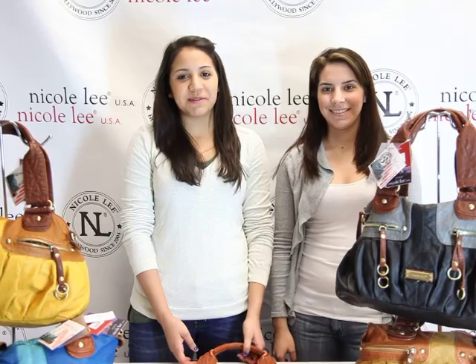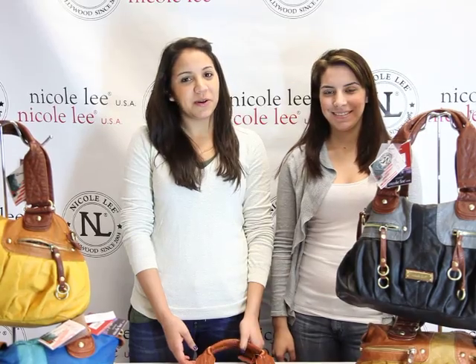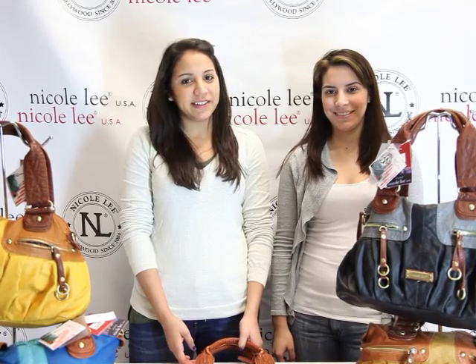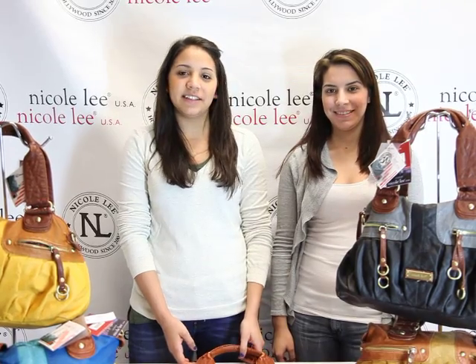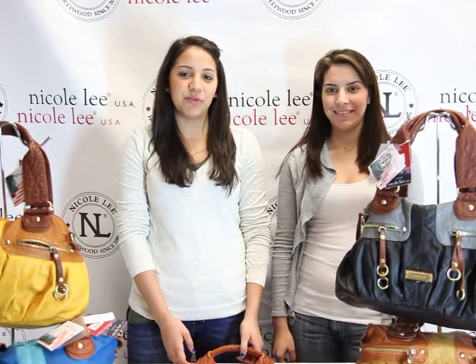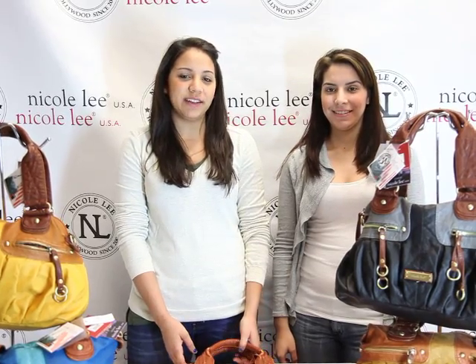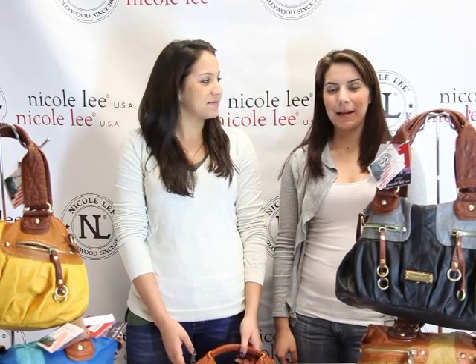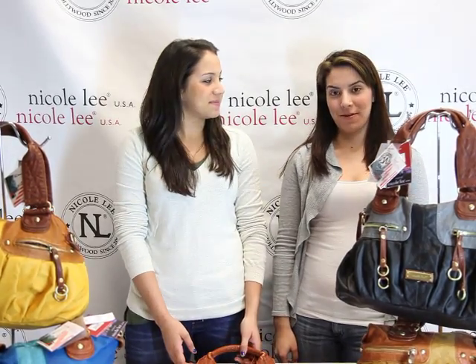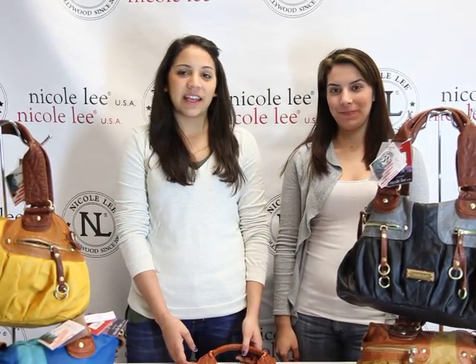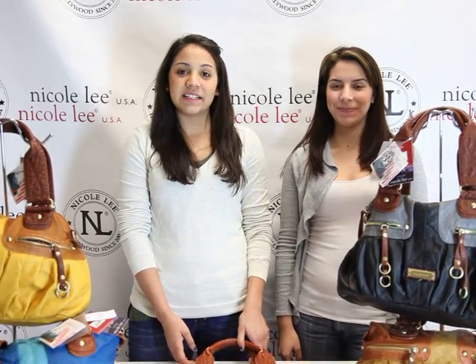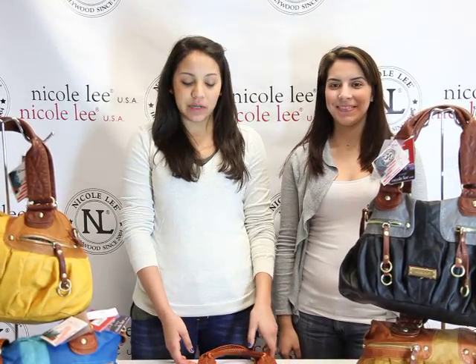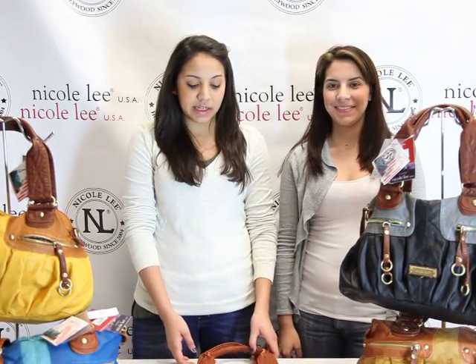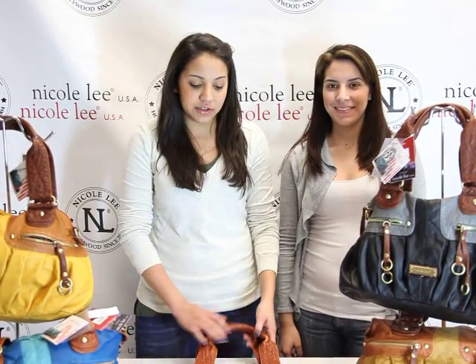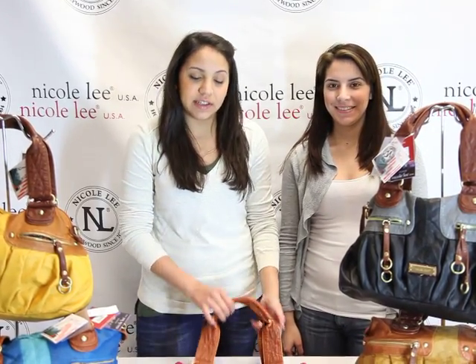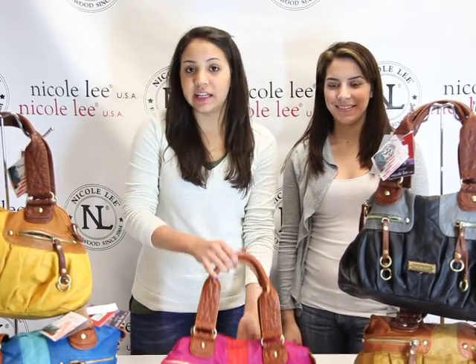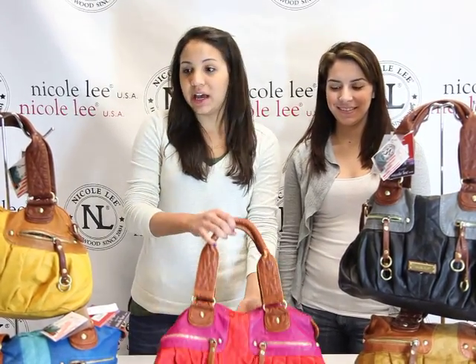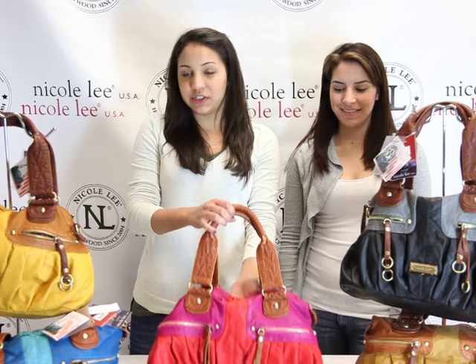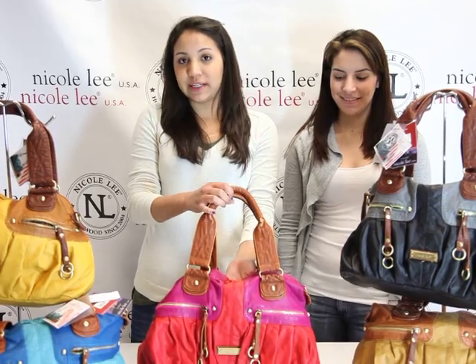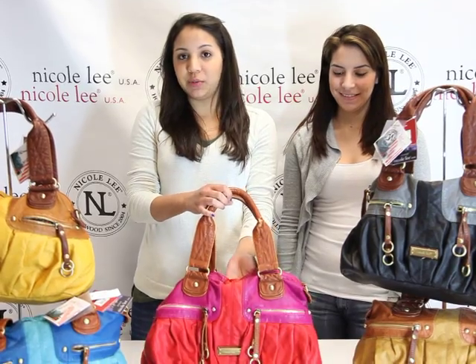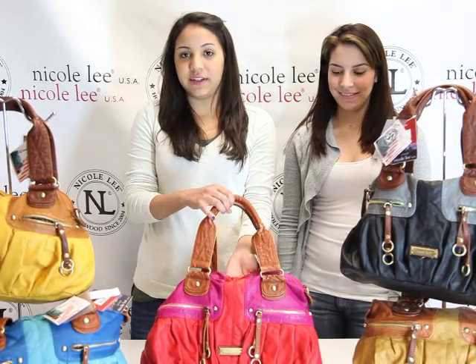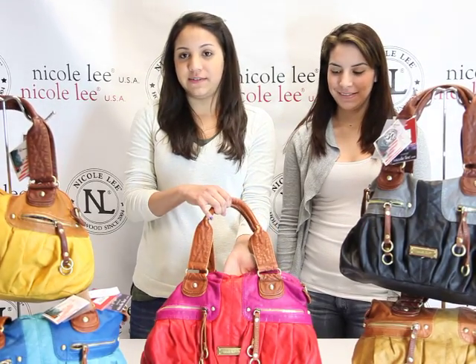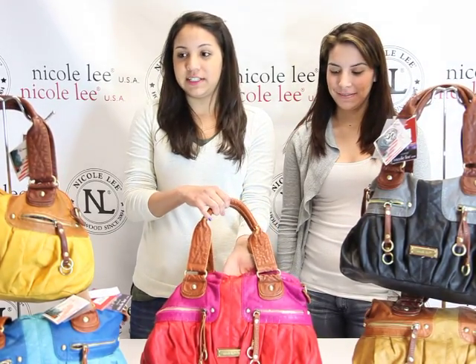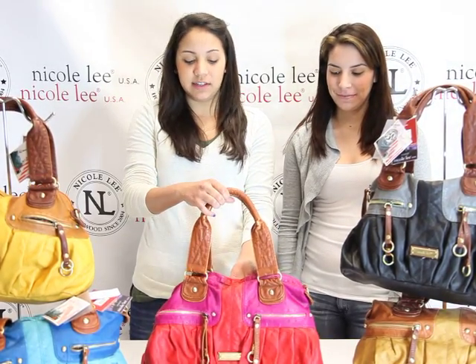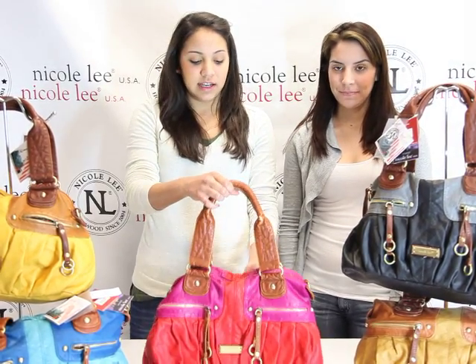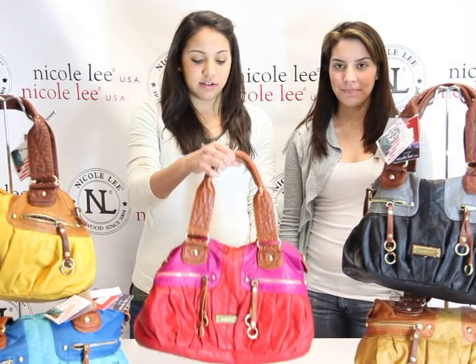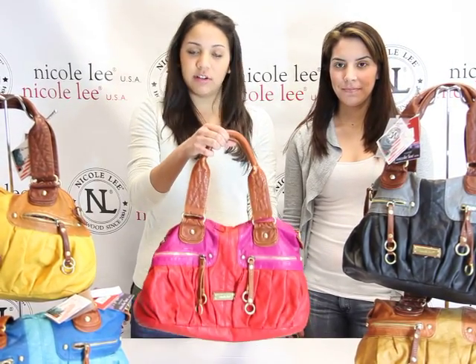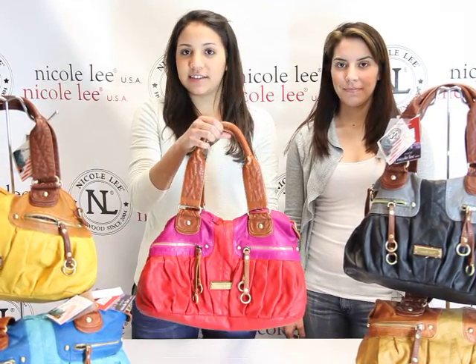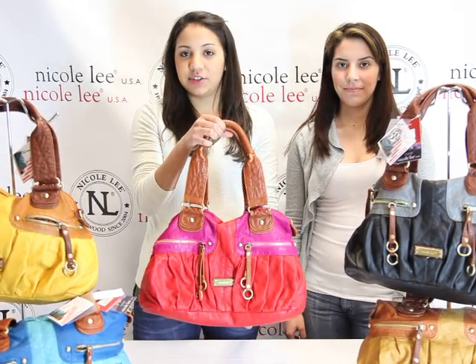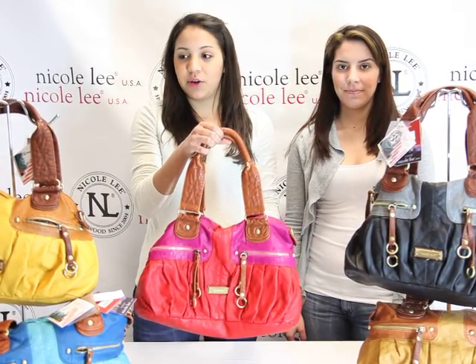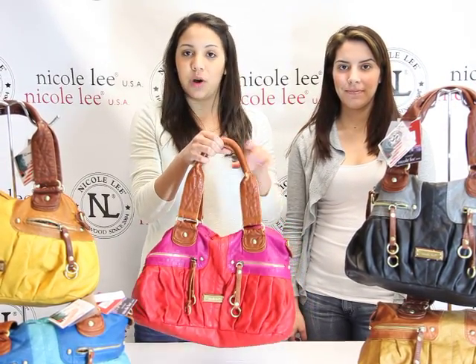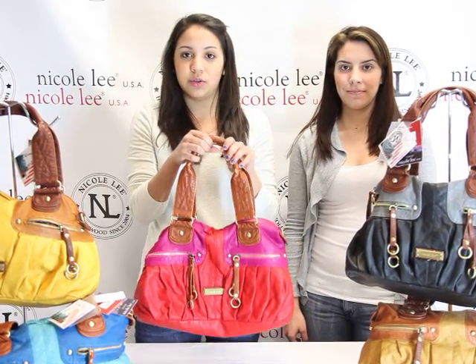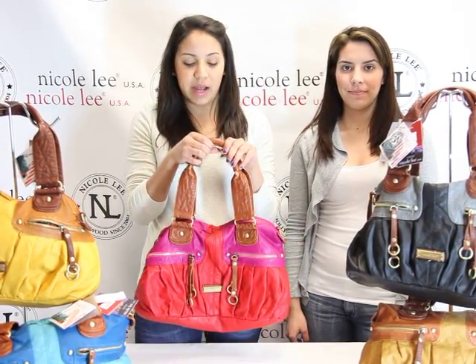Welcome to Nicoli Online. I'm Maria, and I'm Ariel. Today we're going to be introducing the Eli bag, which is the WP1557, also known as the two-tone wash shoulder bag.